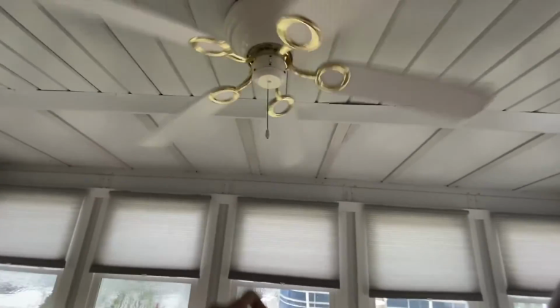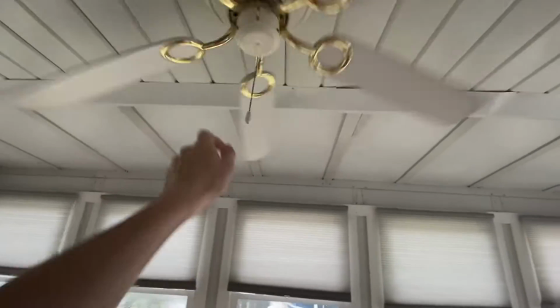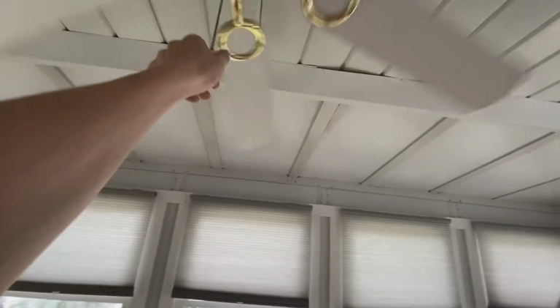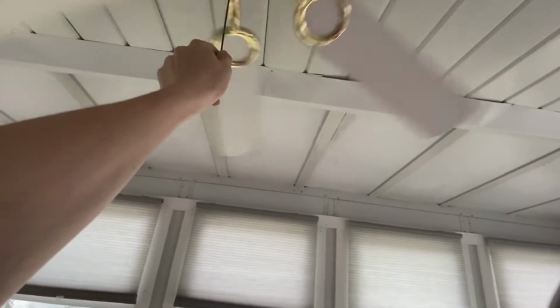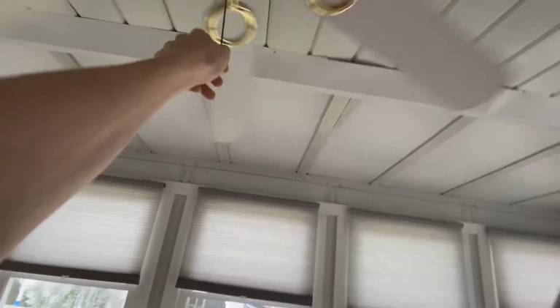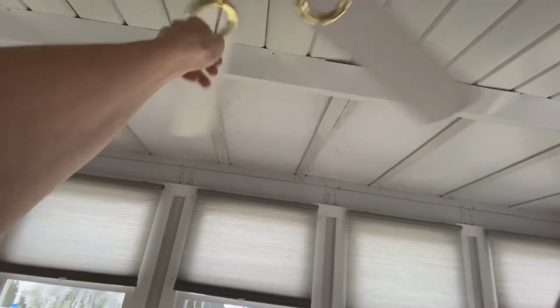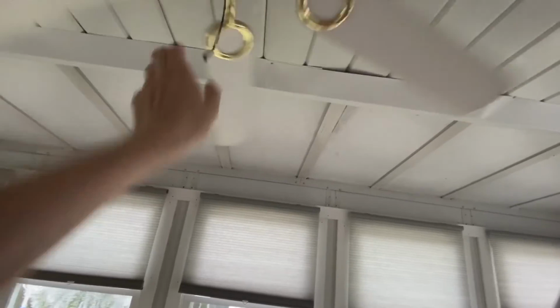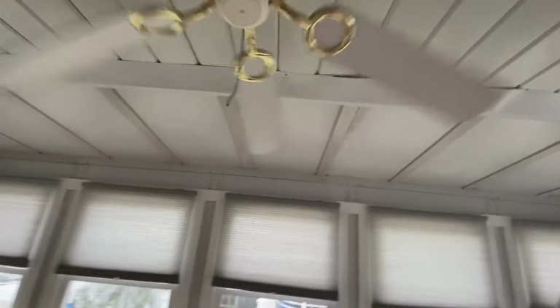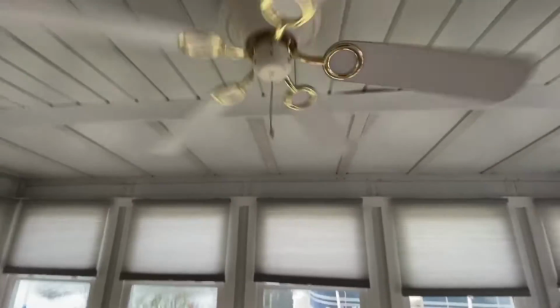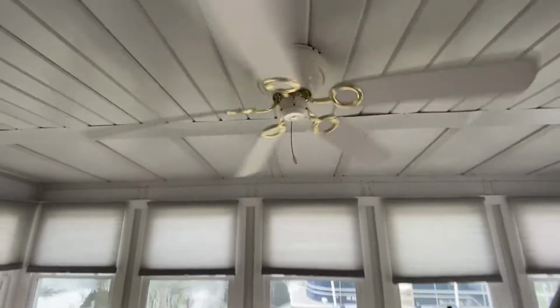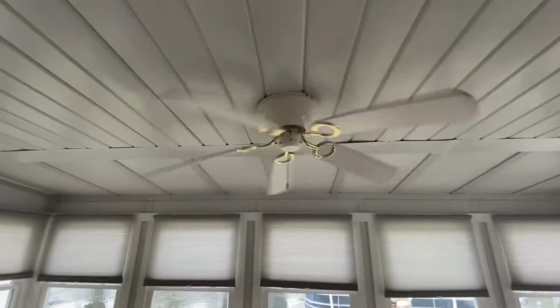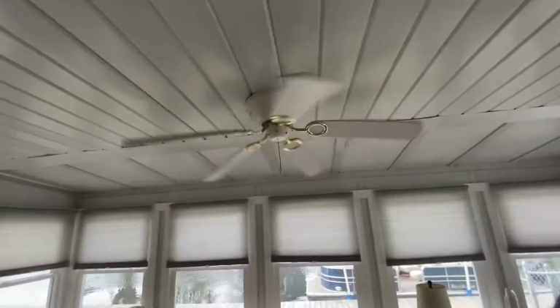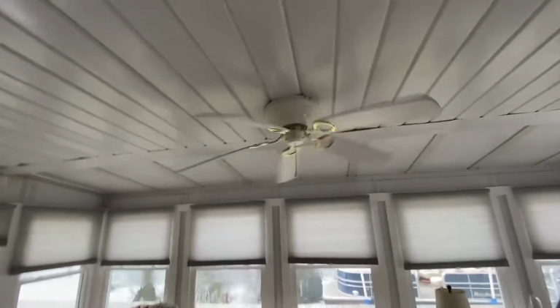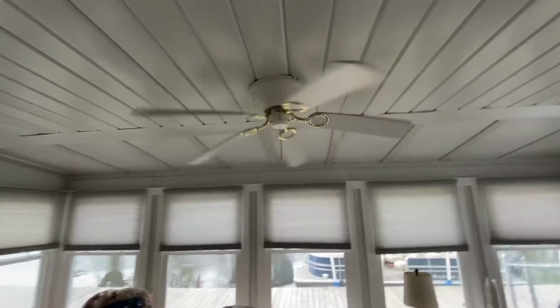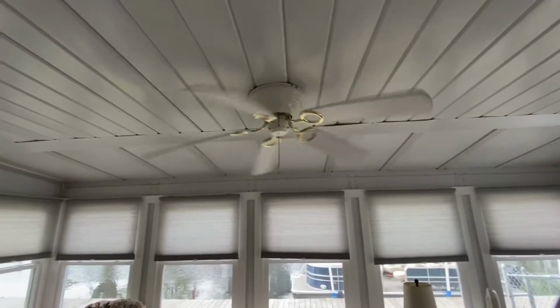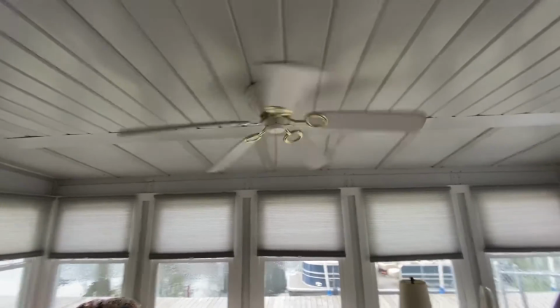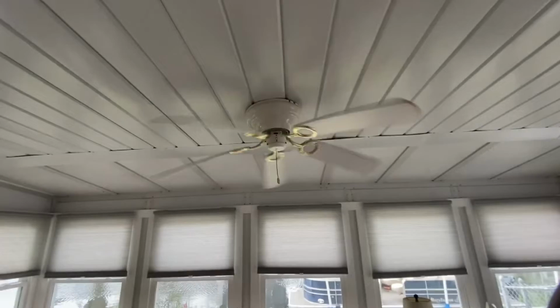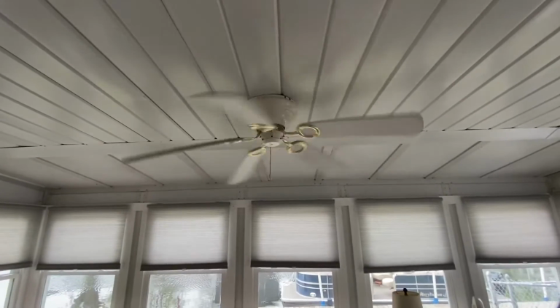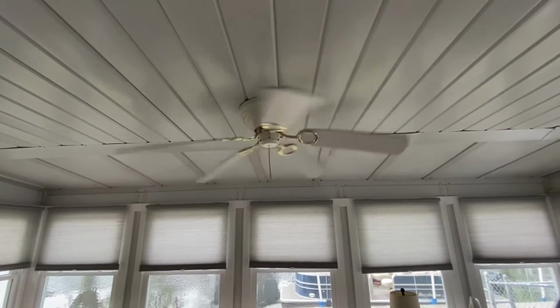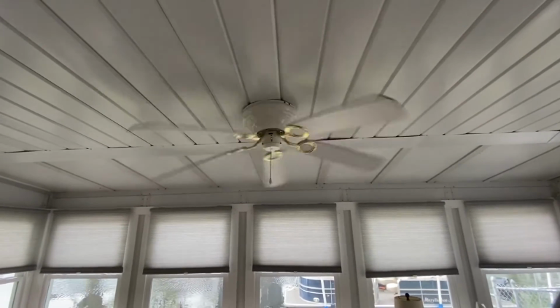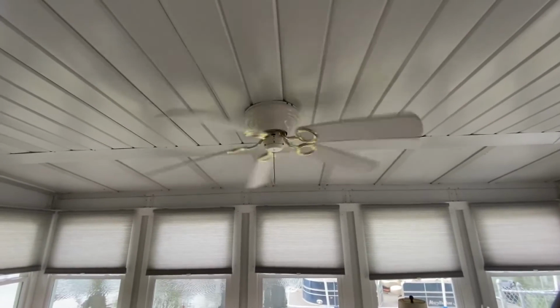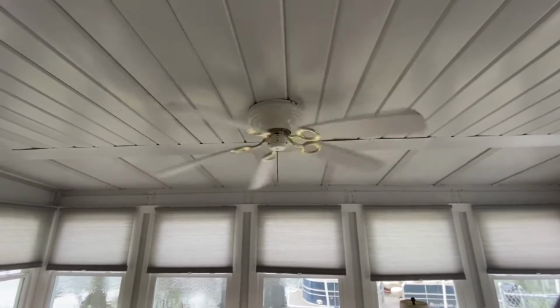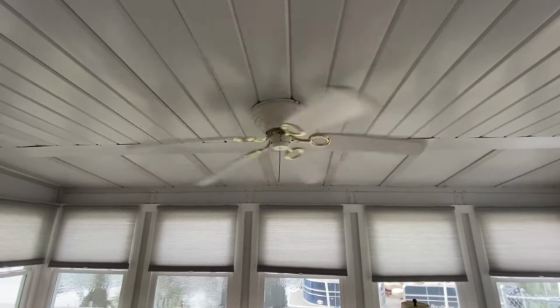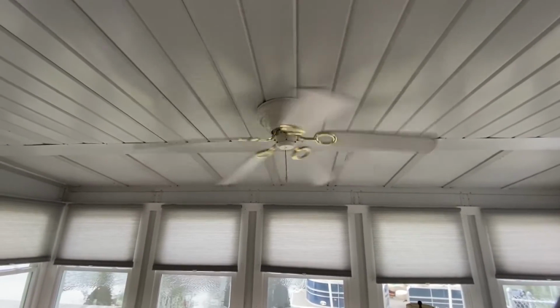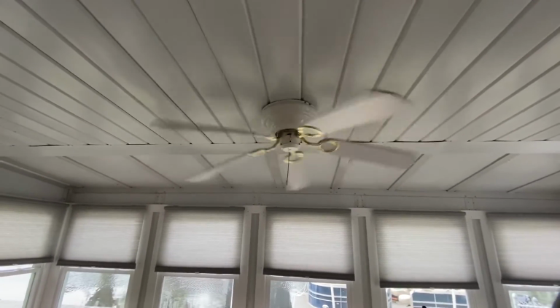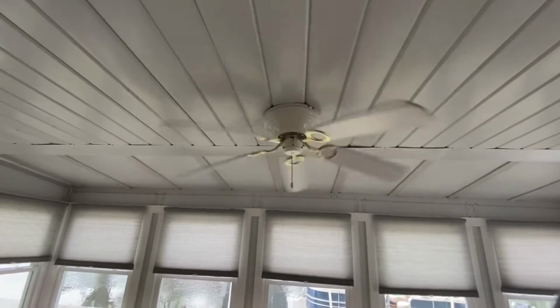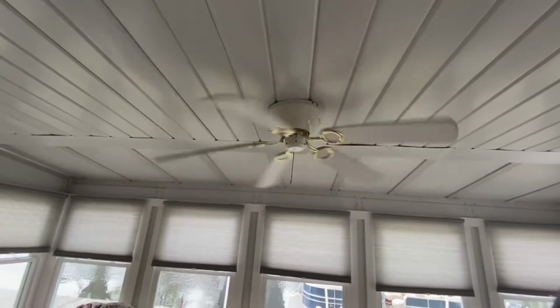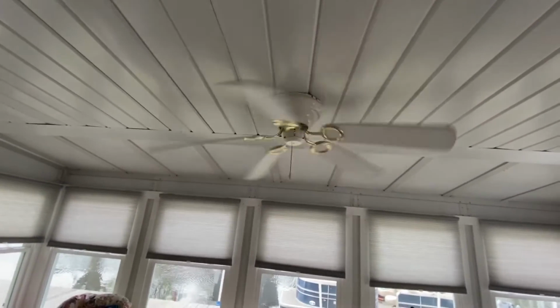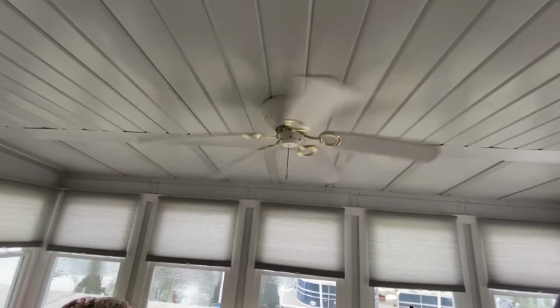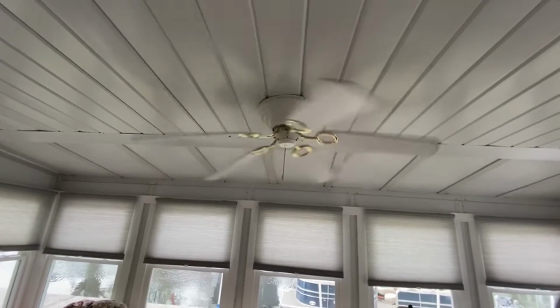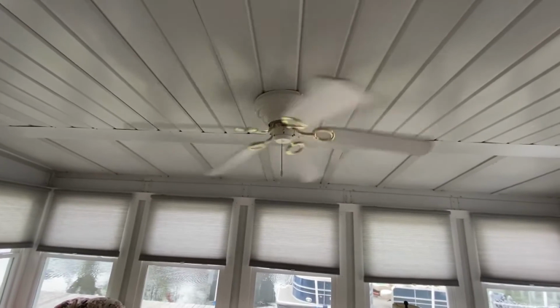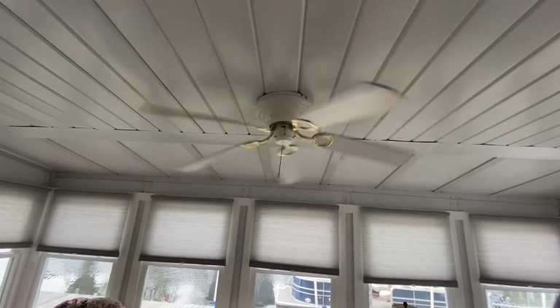Let's go up to the medium speed and see how that seems. That's like a regular ceiling fan's low speed.